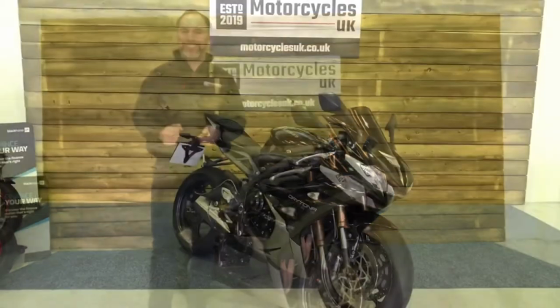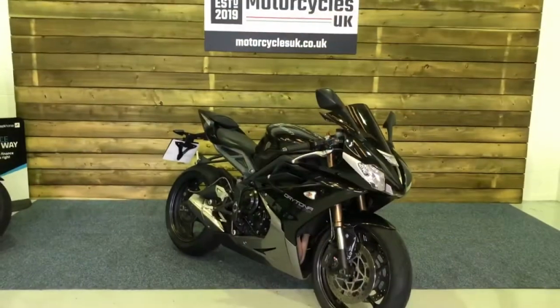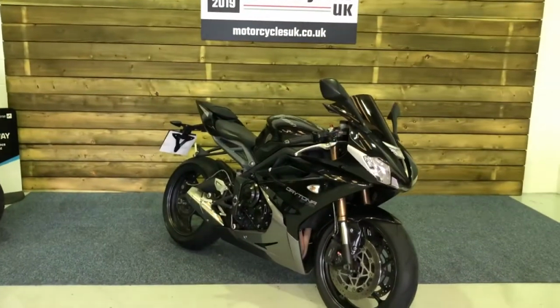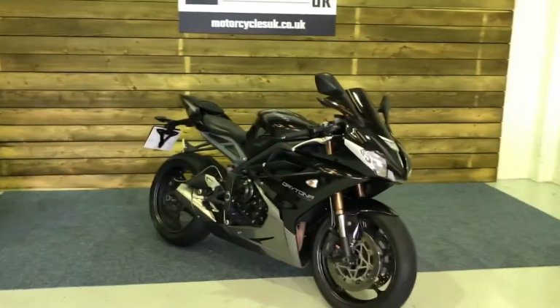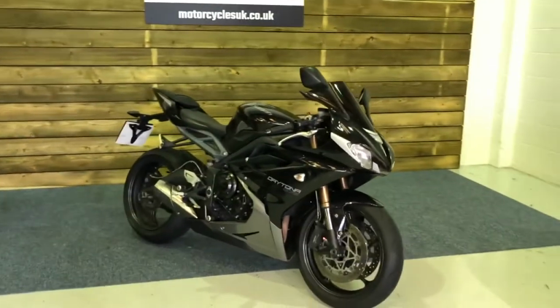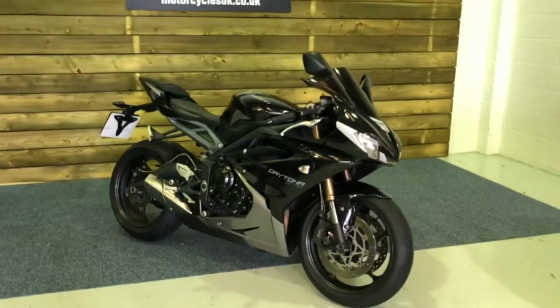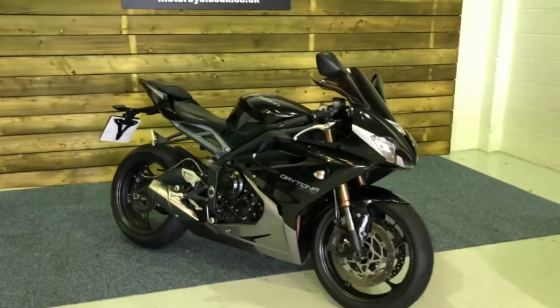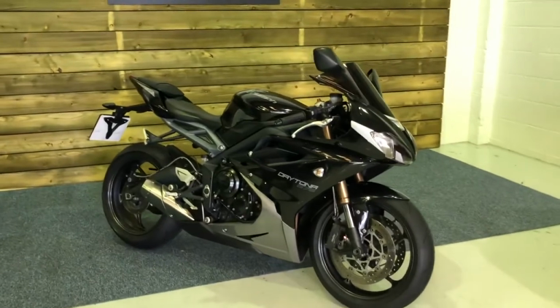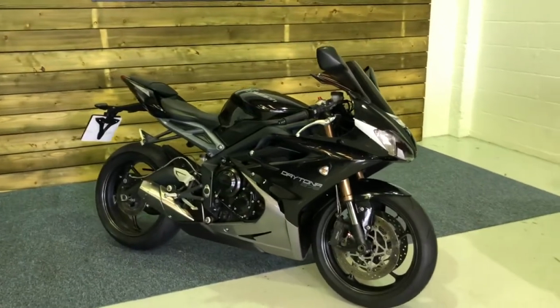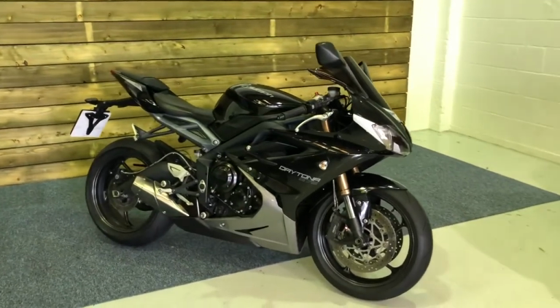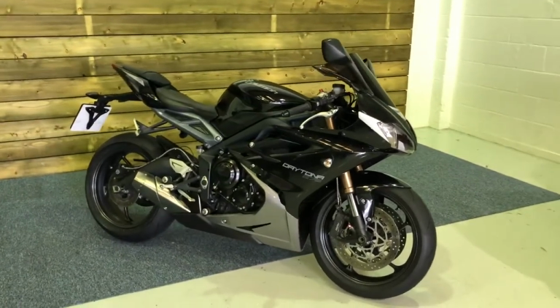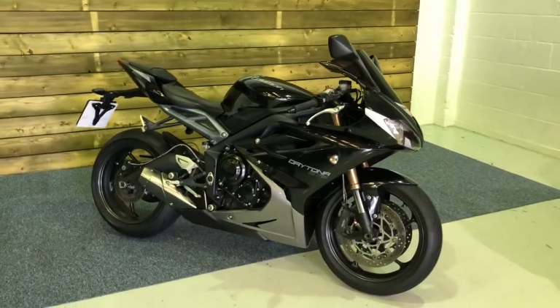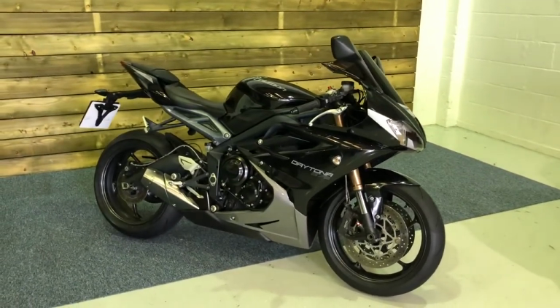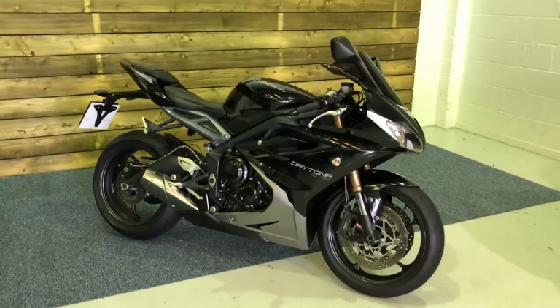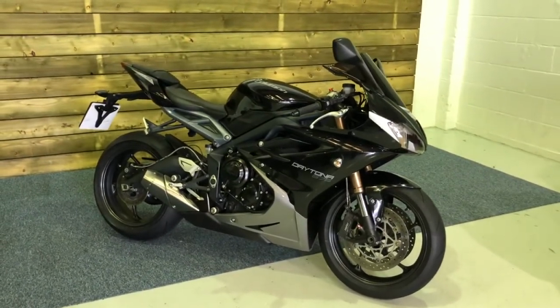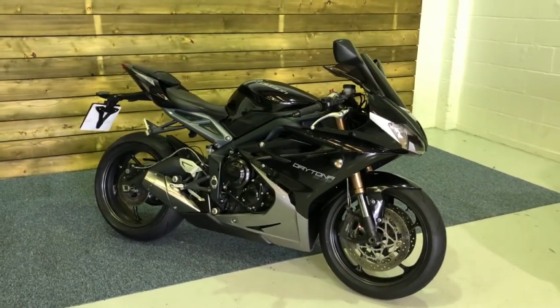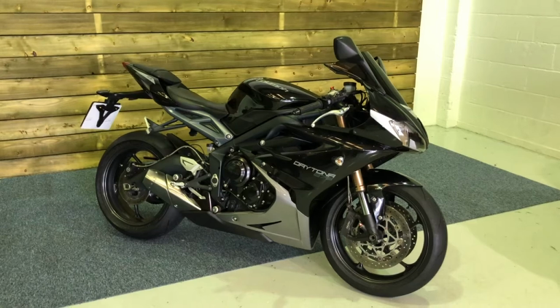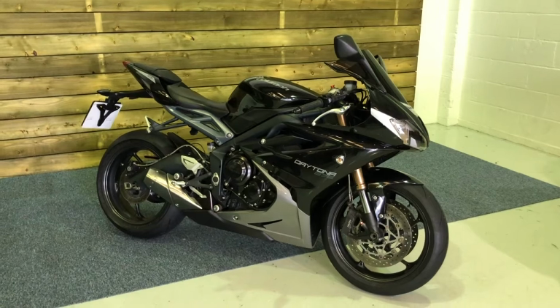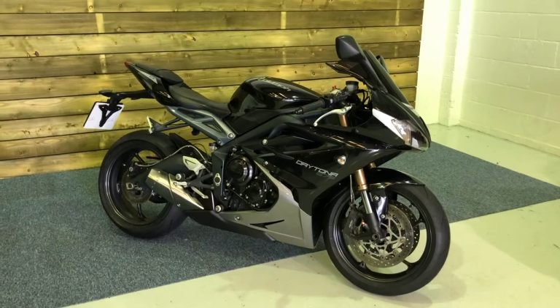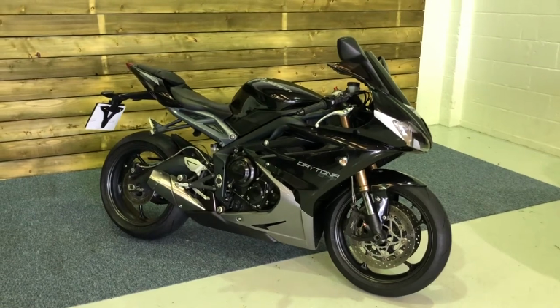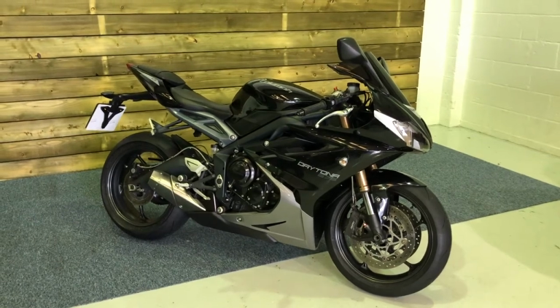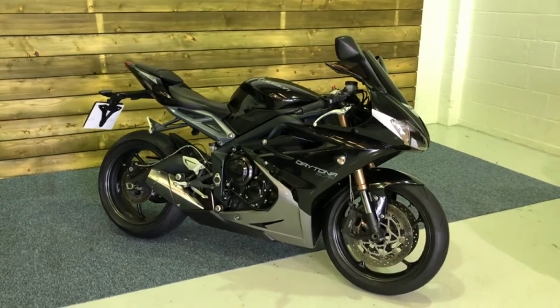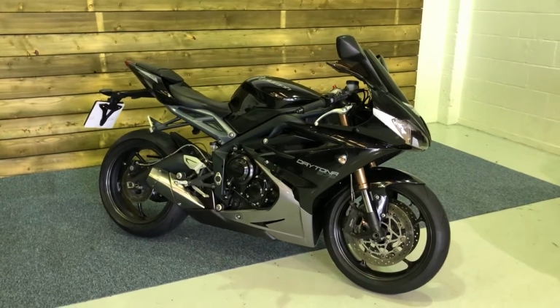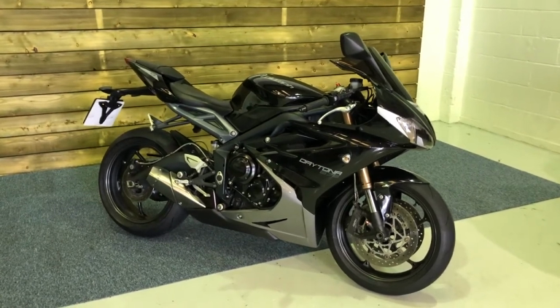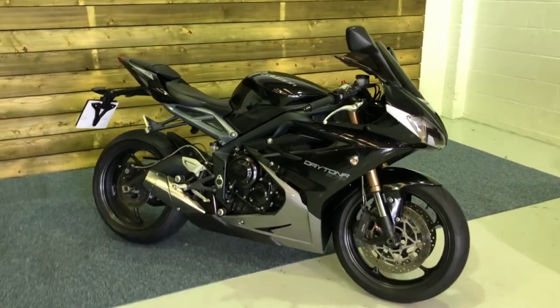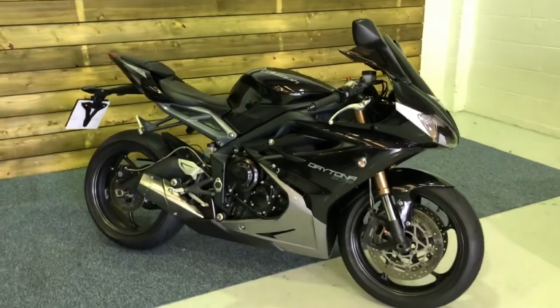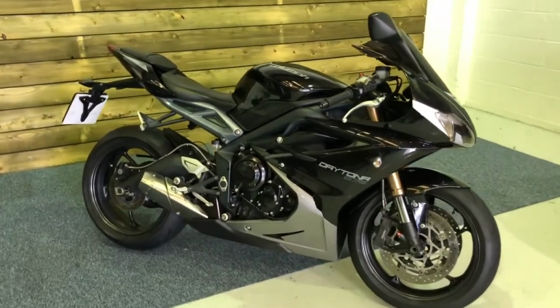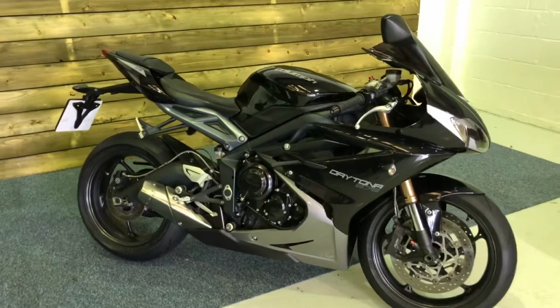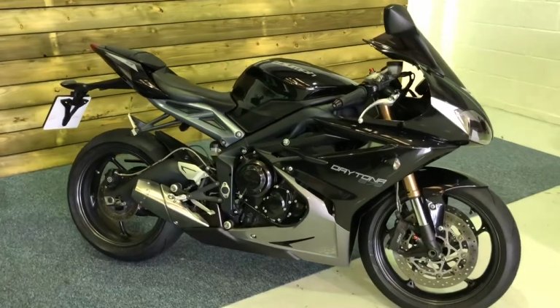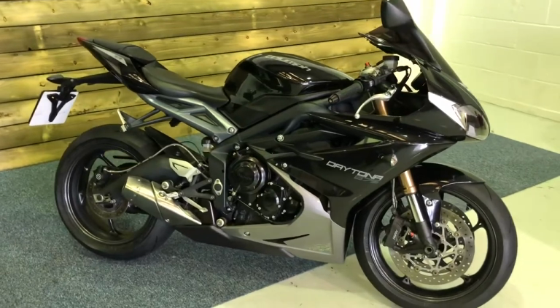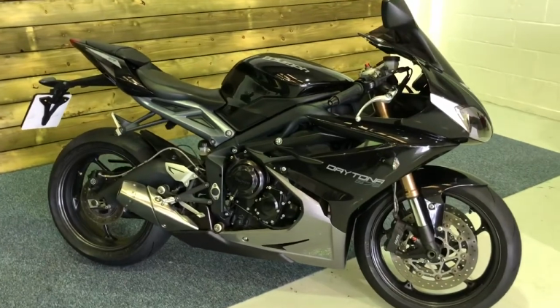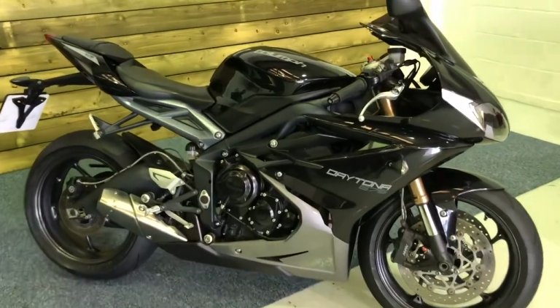Here we have a Triumph Daytona 675 ABS. This is a 2014 bike on a 64 plate with 8,957 miles and four owners from new. The bike comes with a full service history and is in excellent condition.